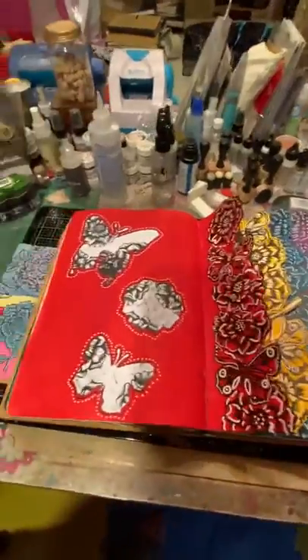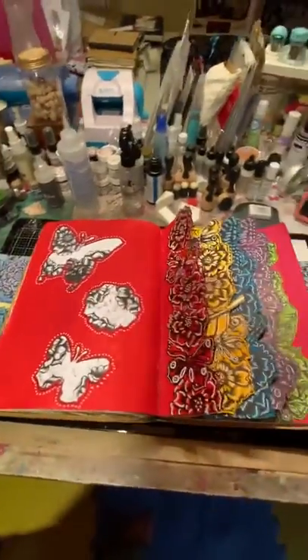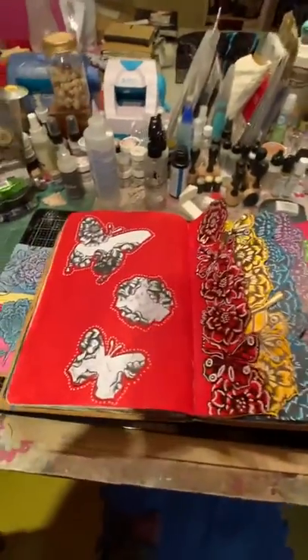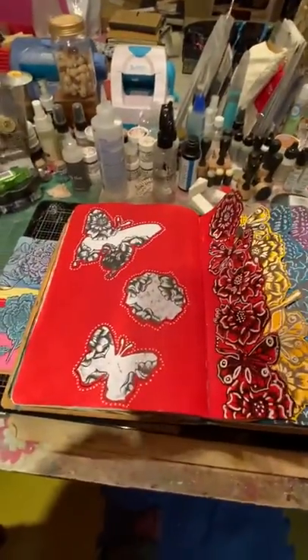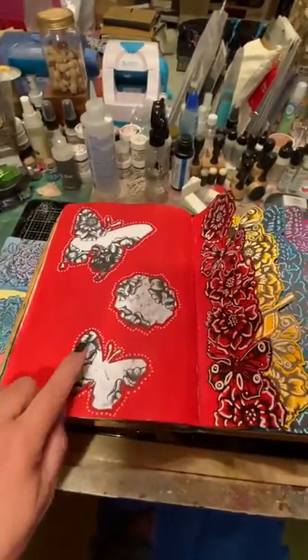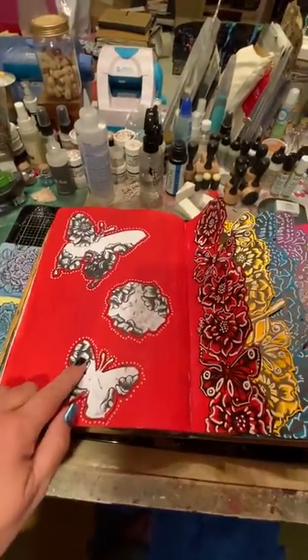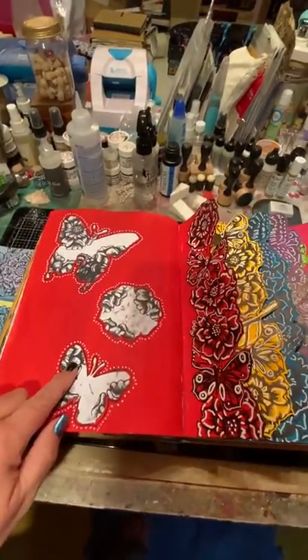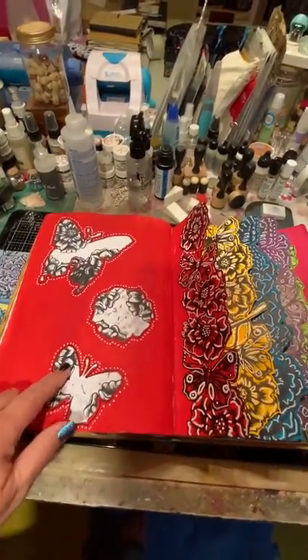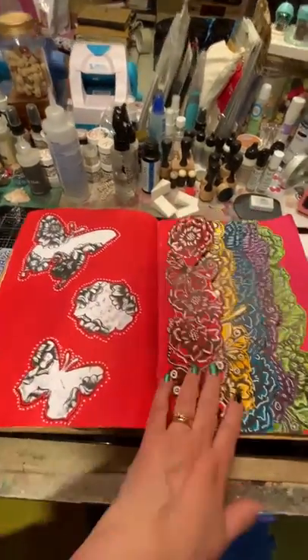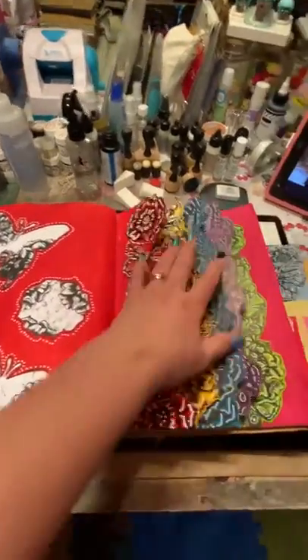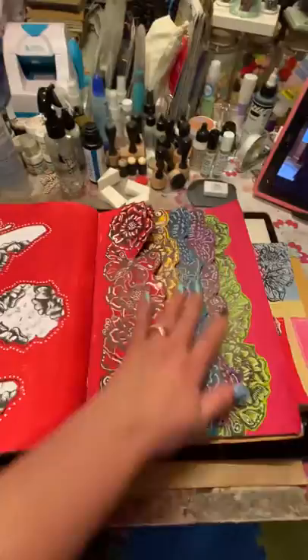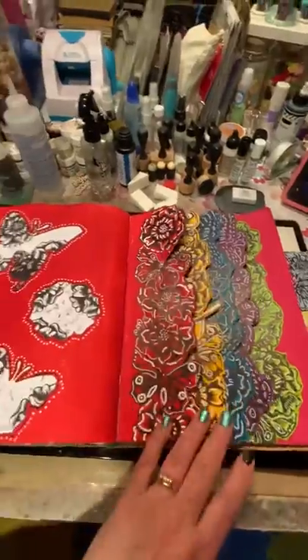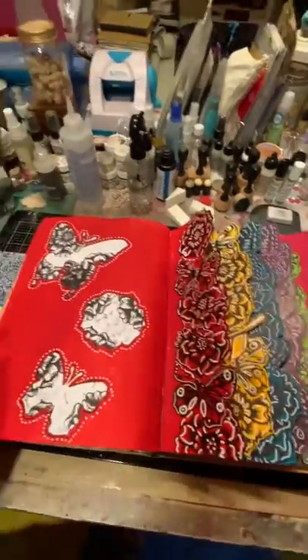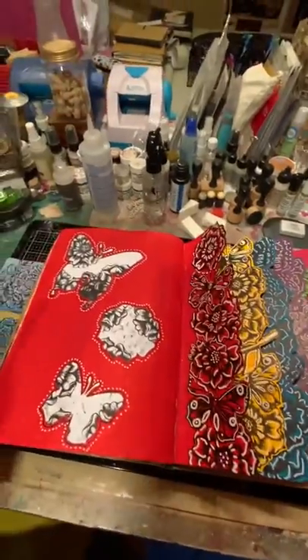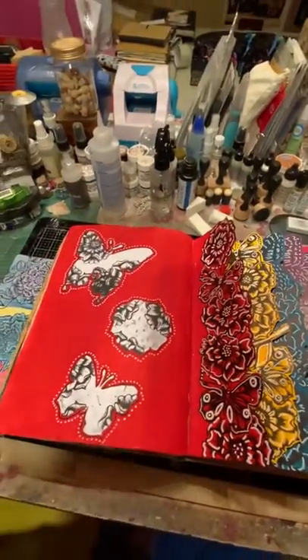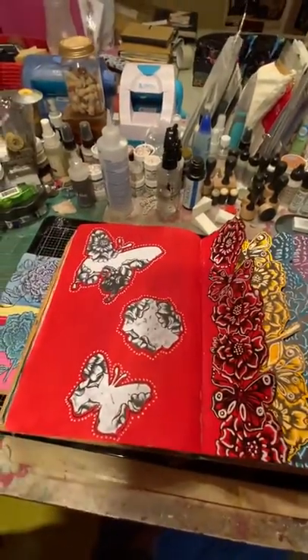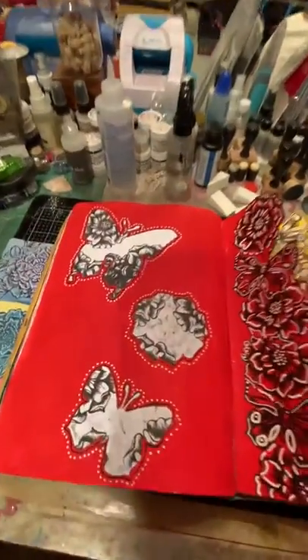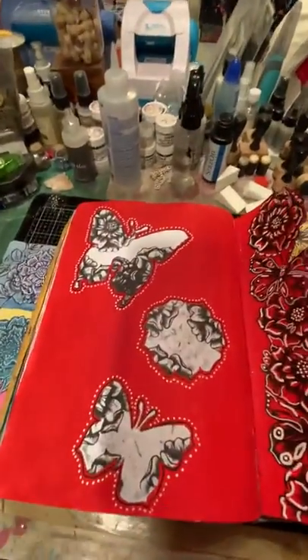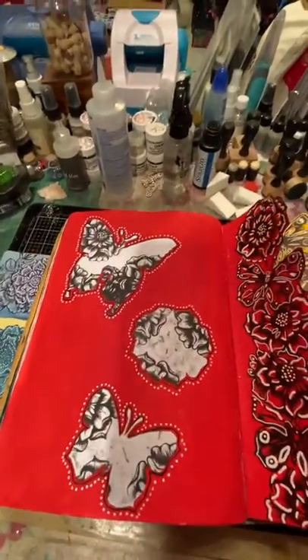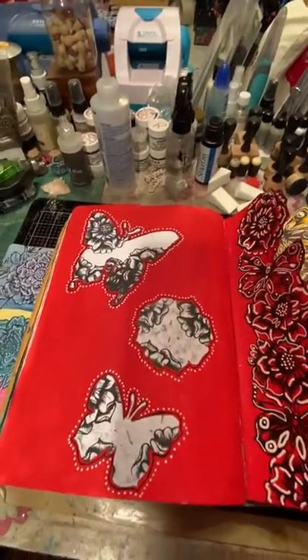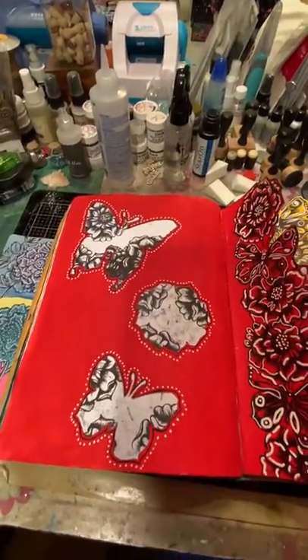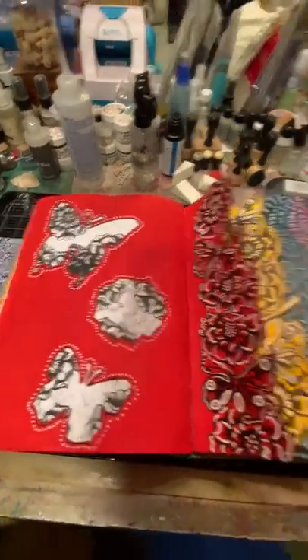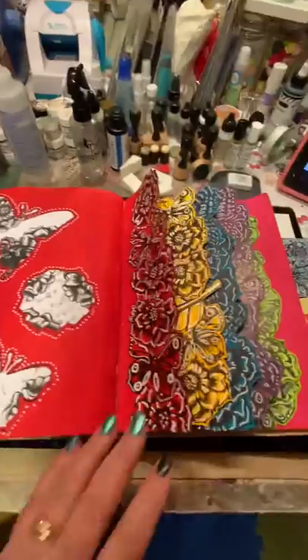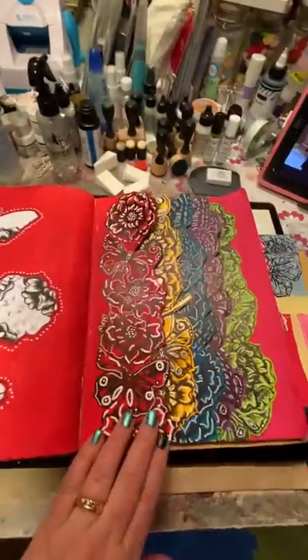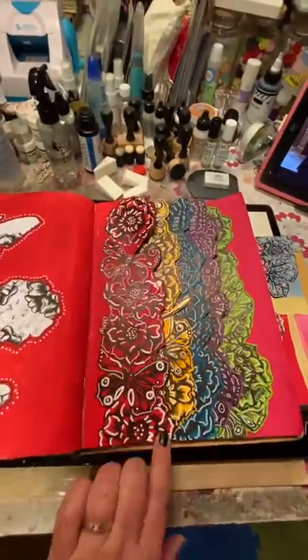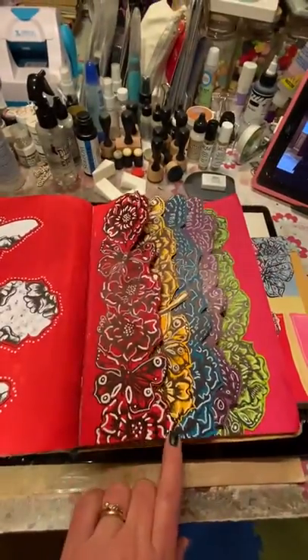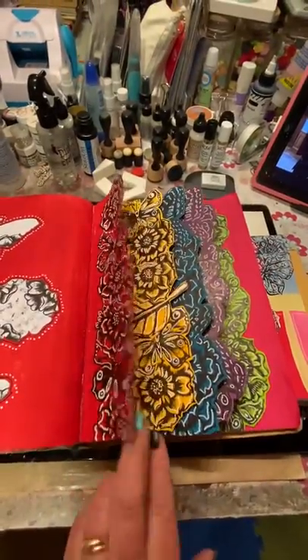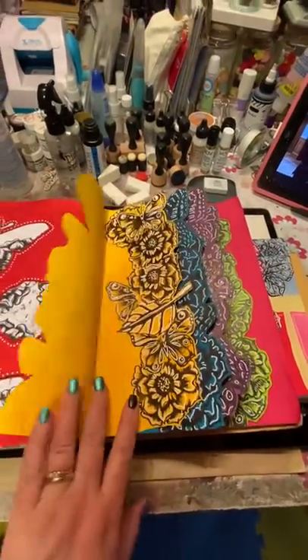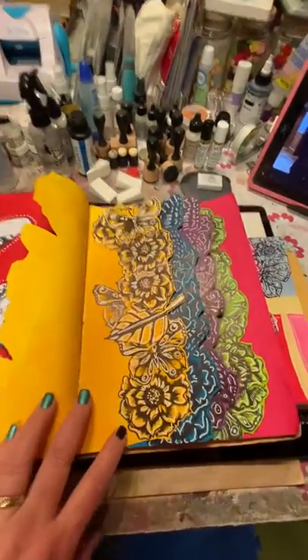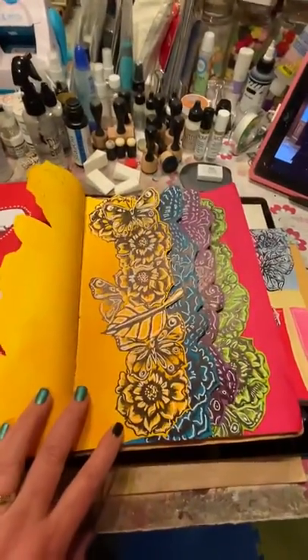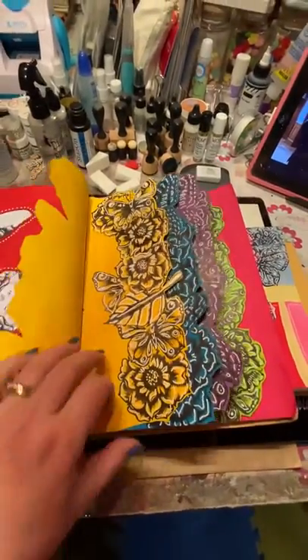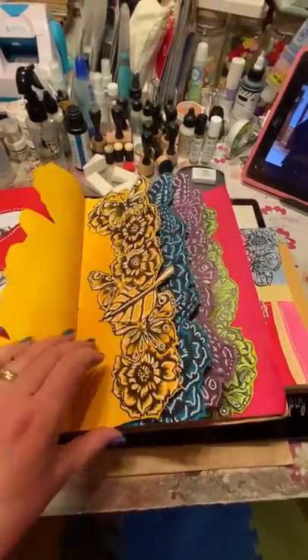This is the first page and these are the masks that I used to do this, because Tracy's class was really, really cool. I didn't want to waste the masks — I thought they looked really cool. So that's the first page and that's the yellow second page.